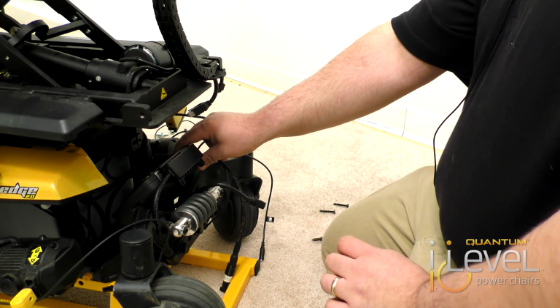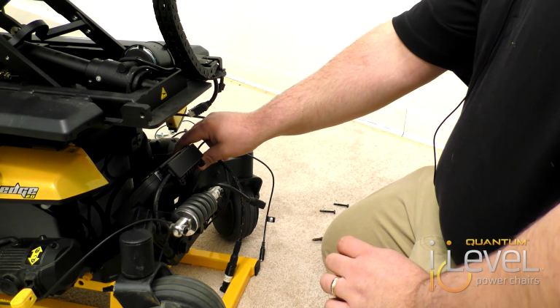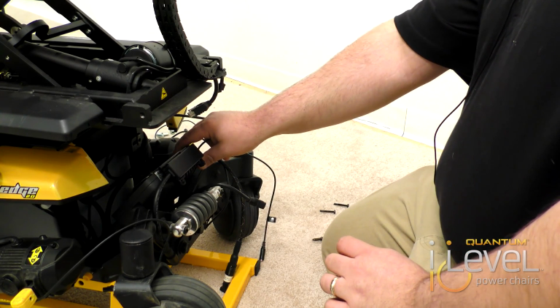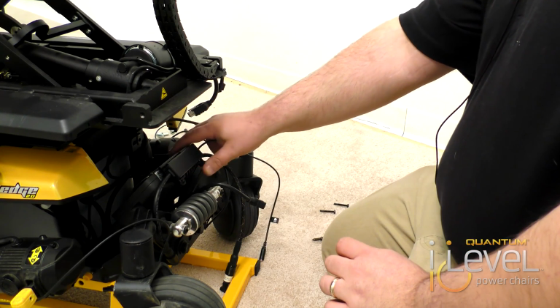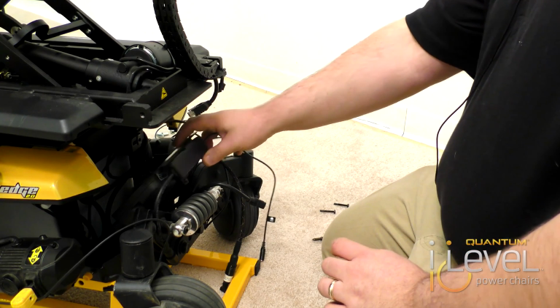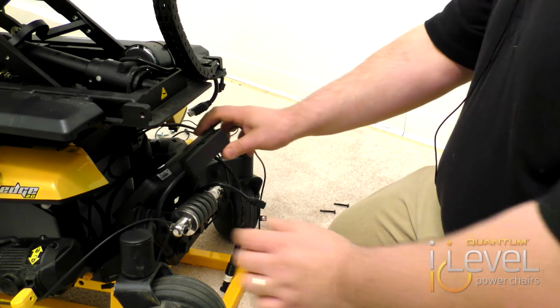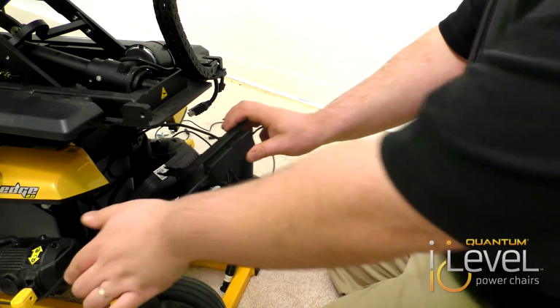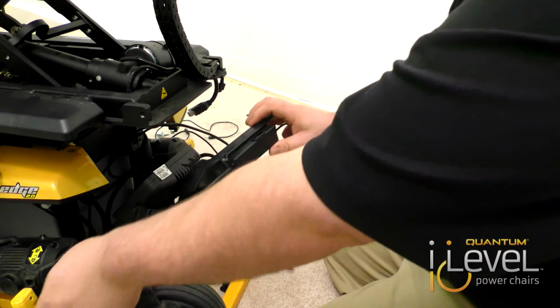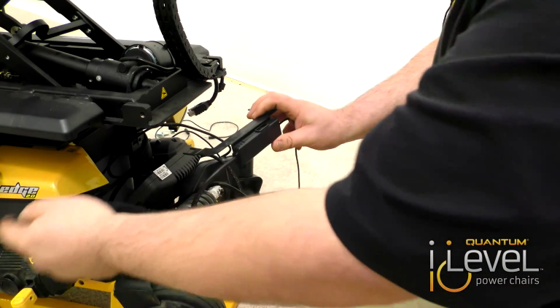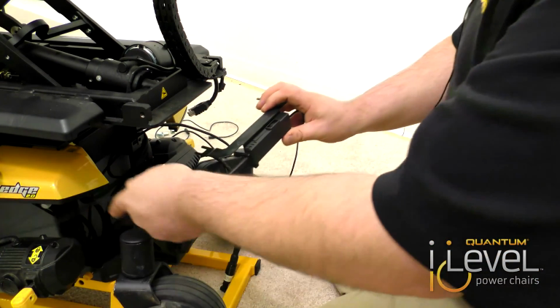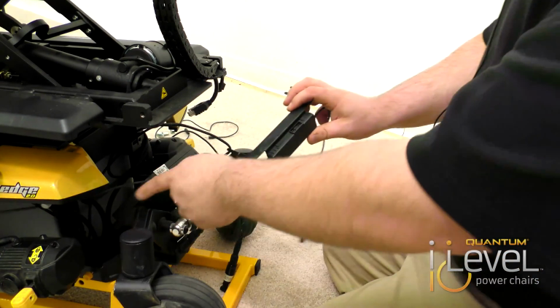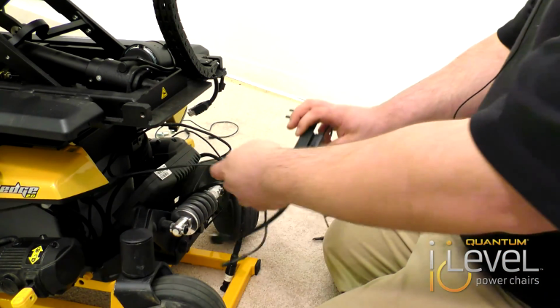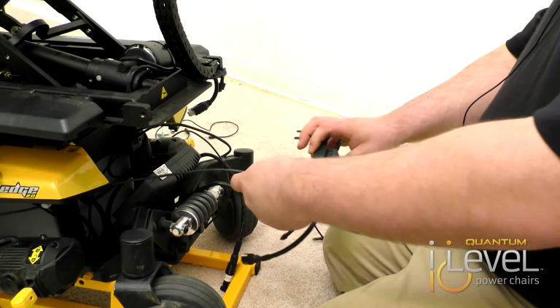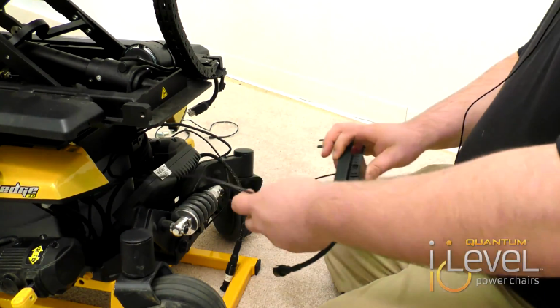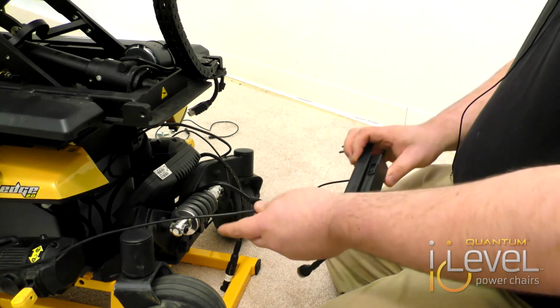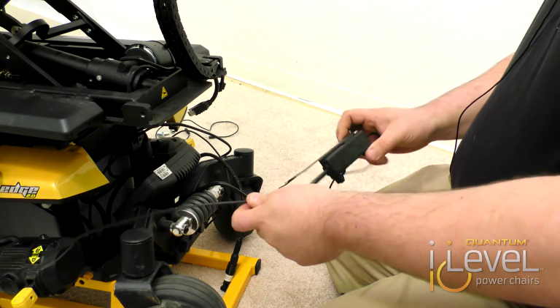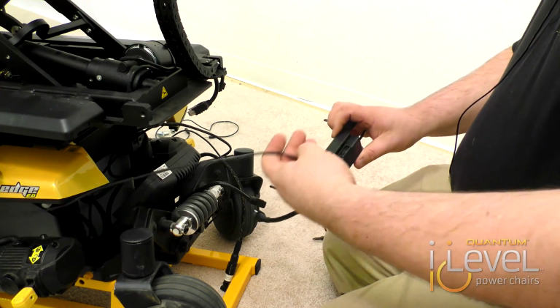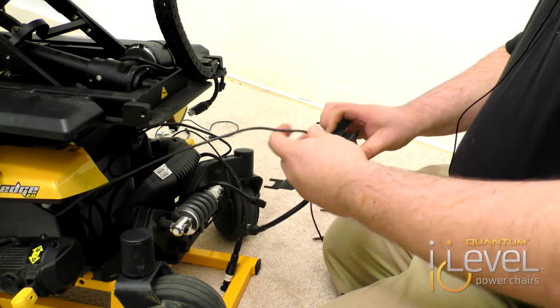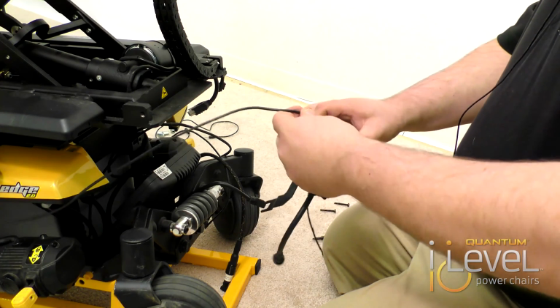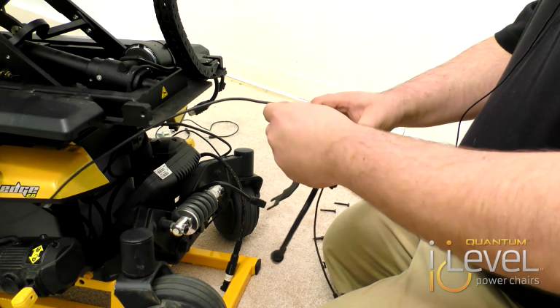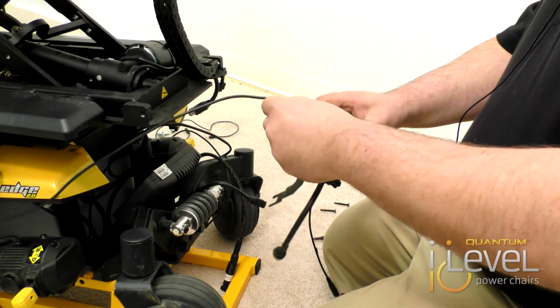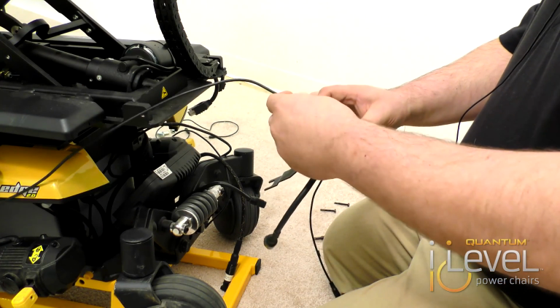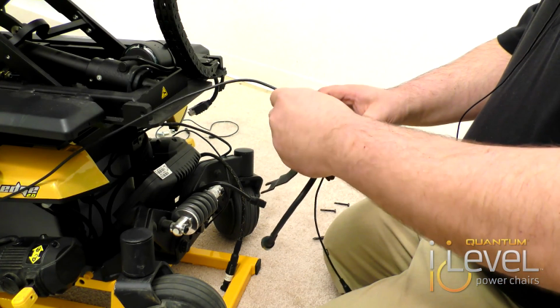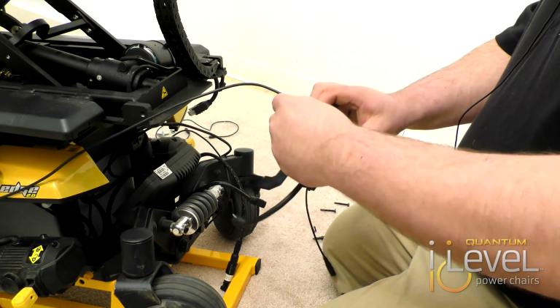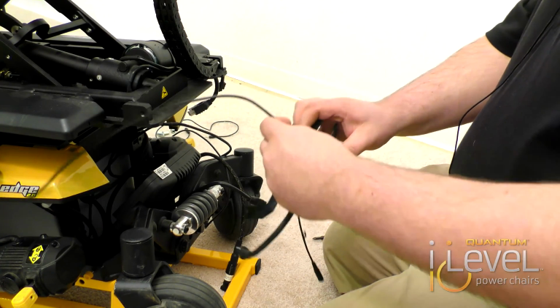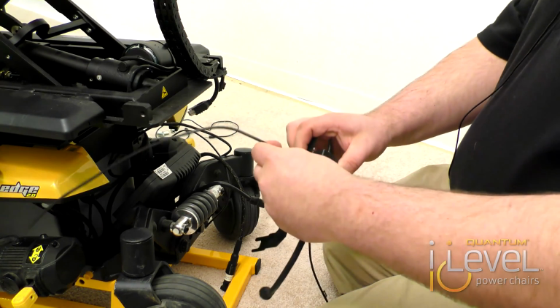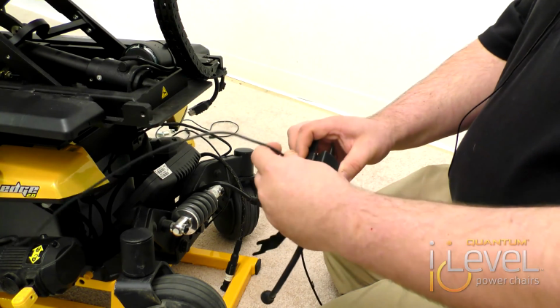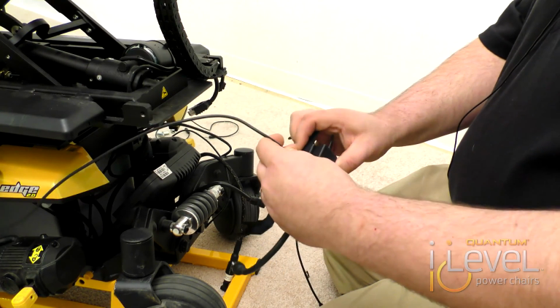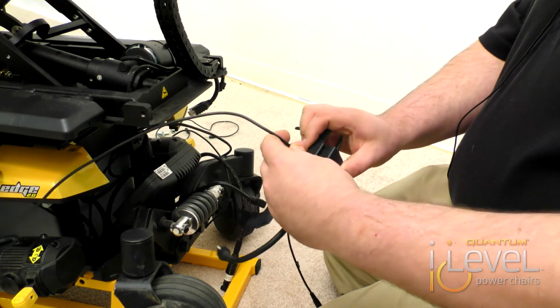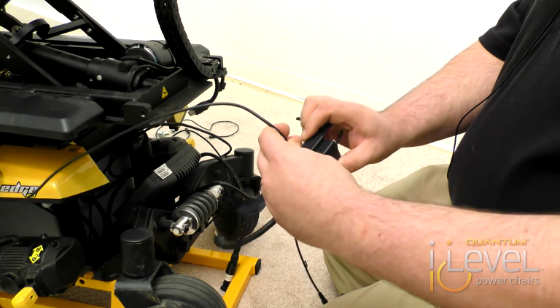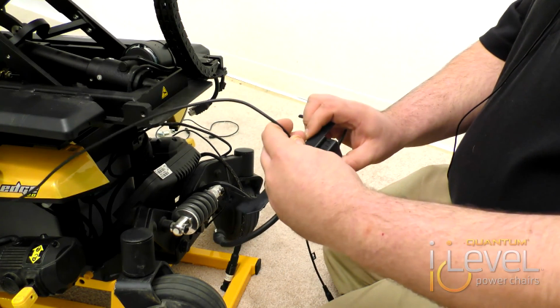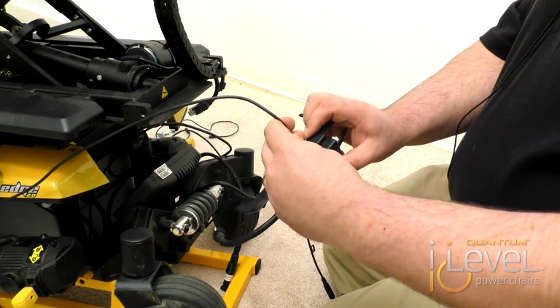It's actually a tight fit. First off, you want to attach your fender lights right in here using the two-pin connectors.